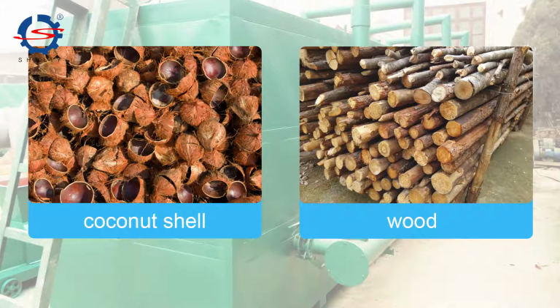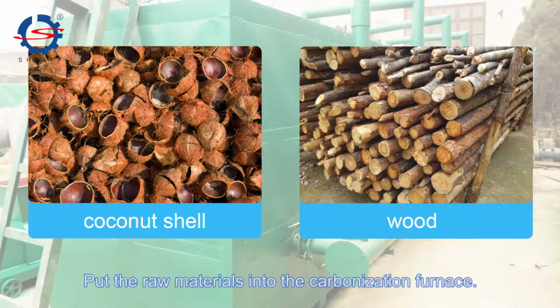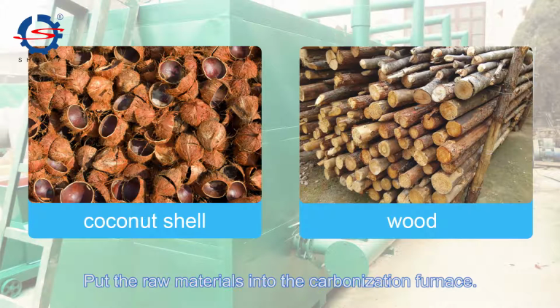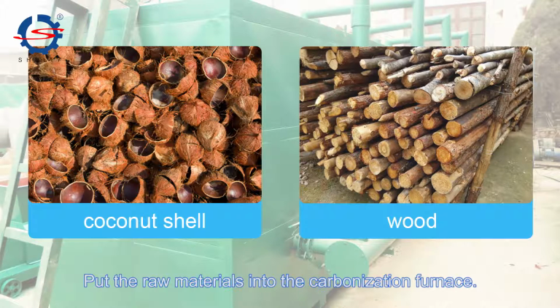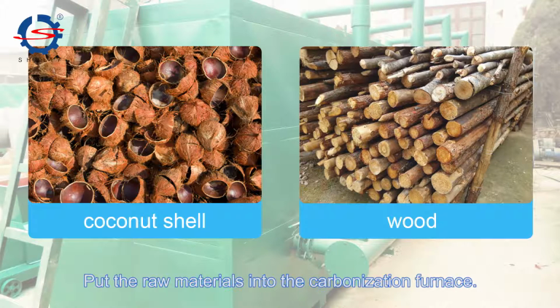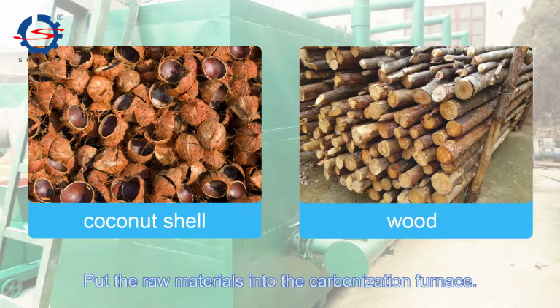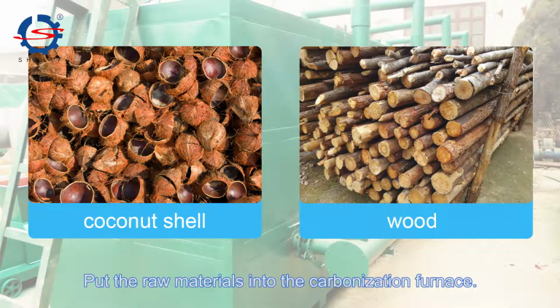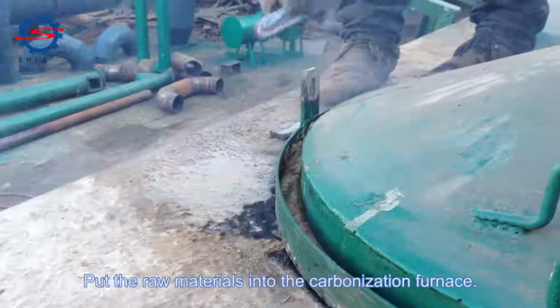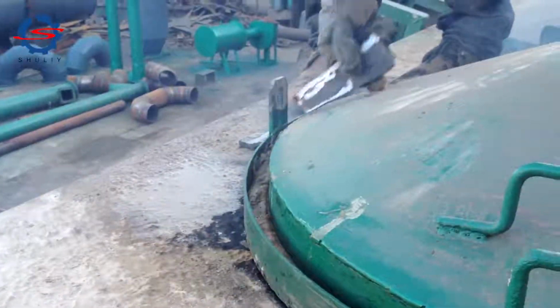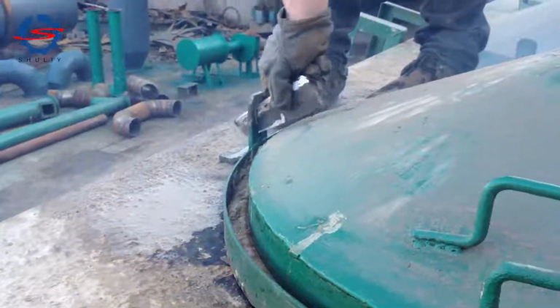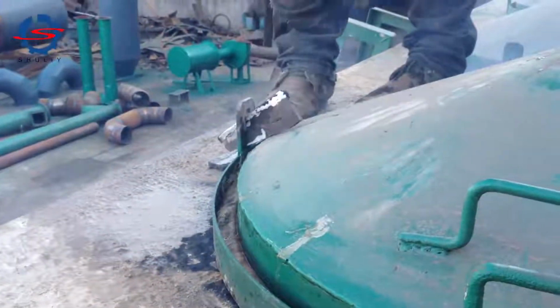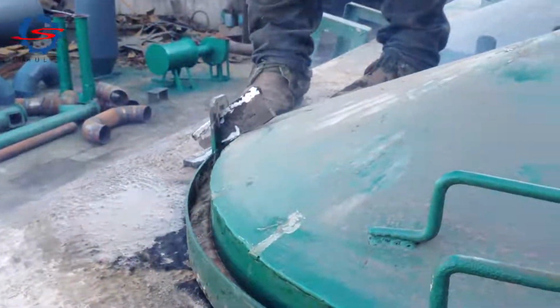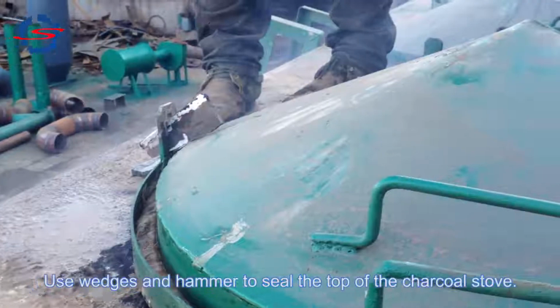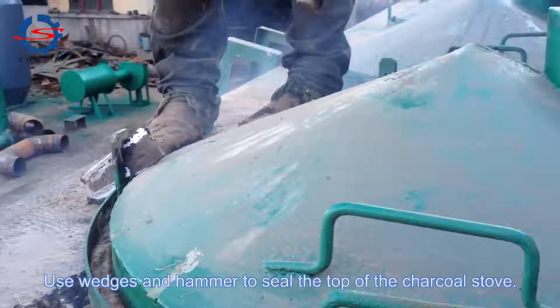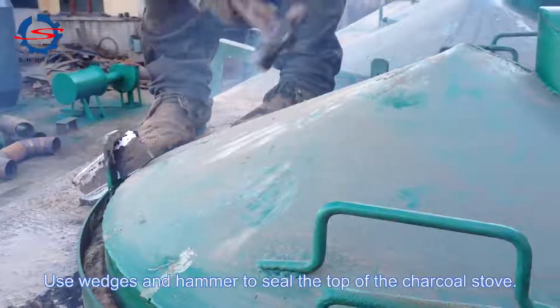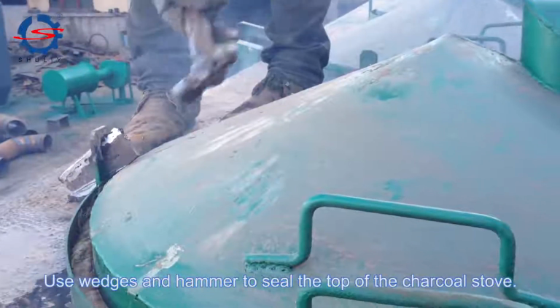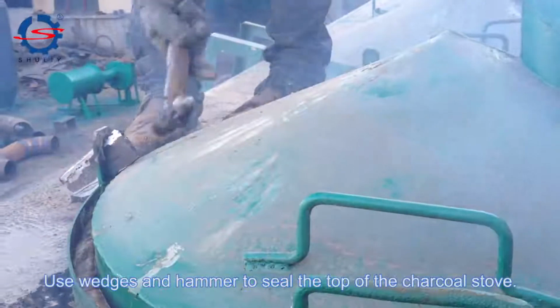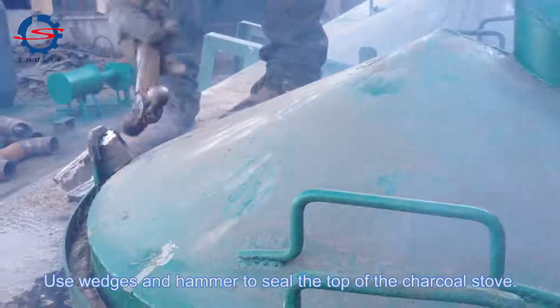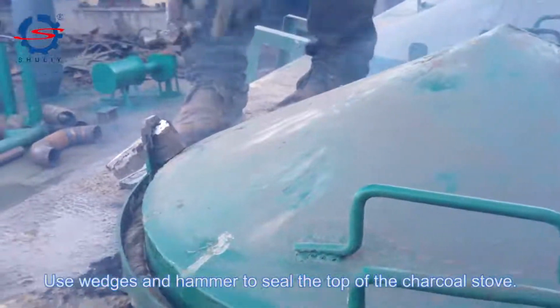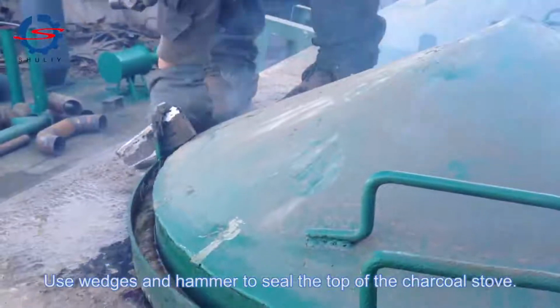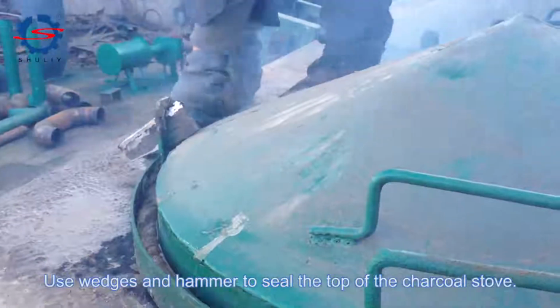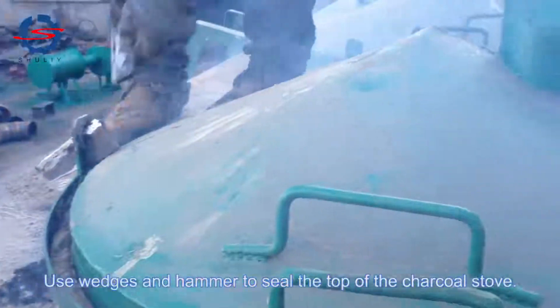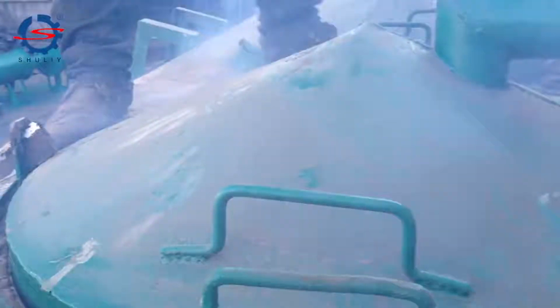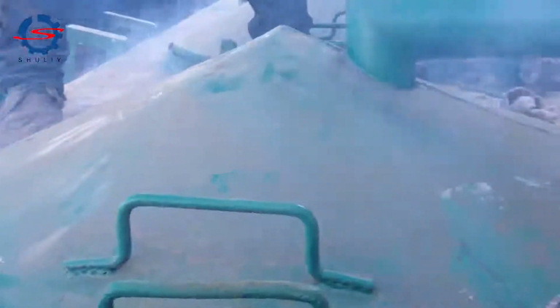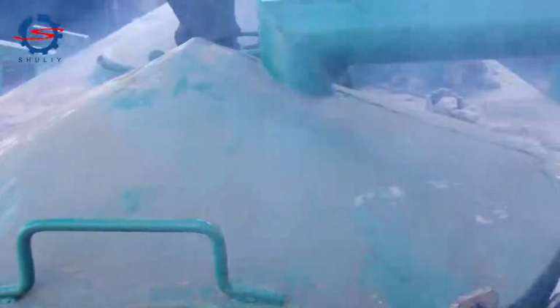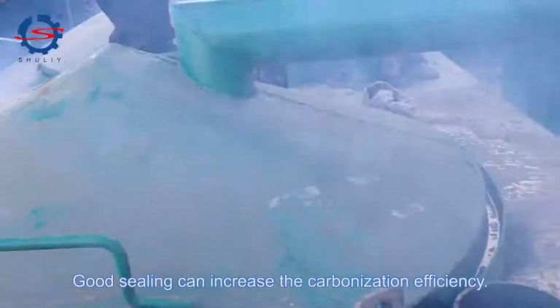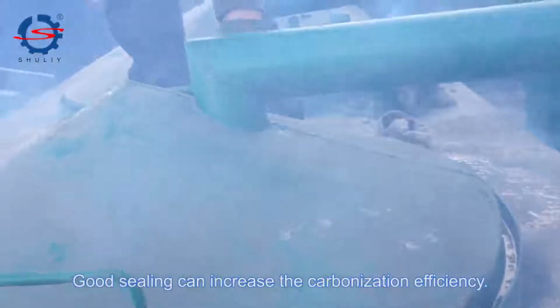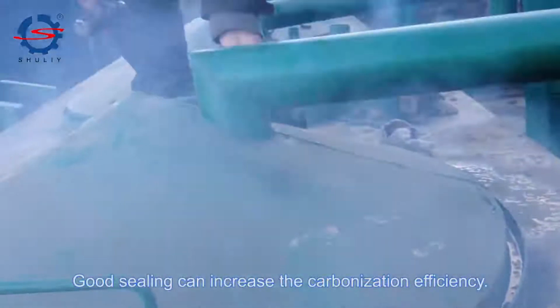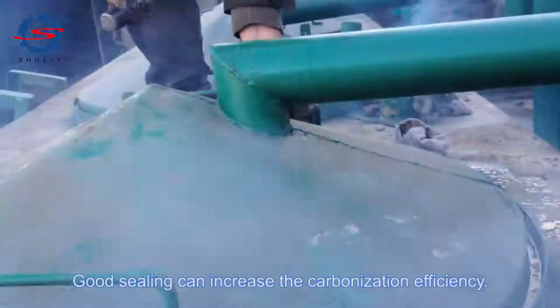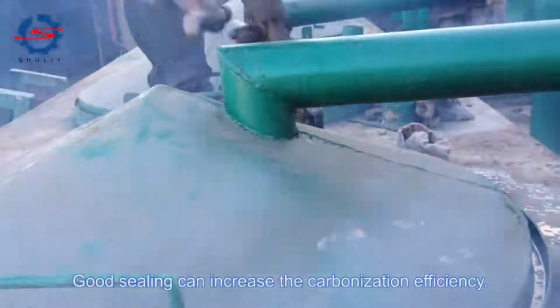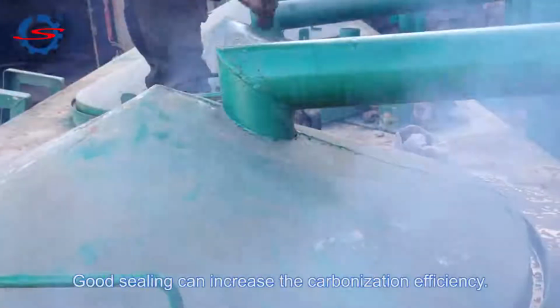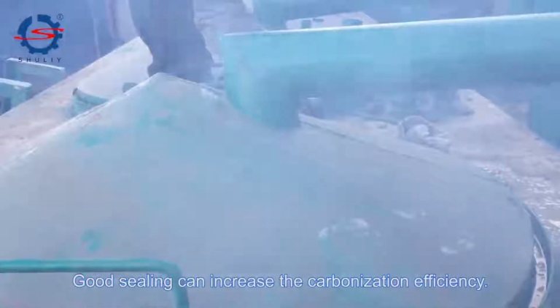Put the raw materials into the carbonization furnace. Use wedges and a hammer to seal the top of the charcoal stove. Good sealing can increase the carbonization efficiency.